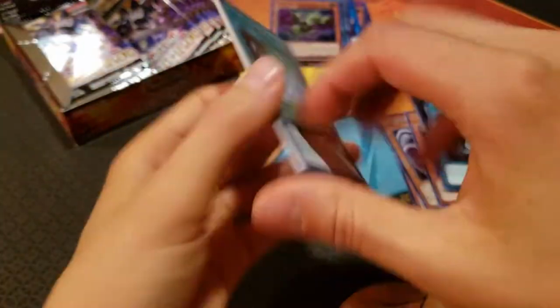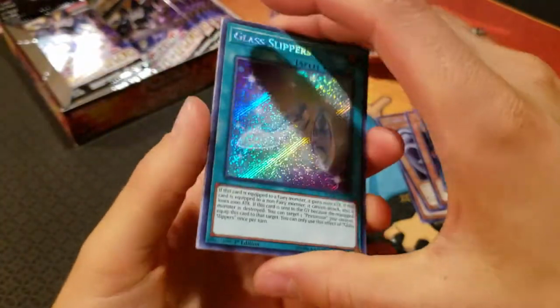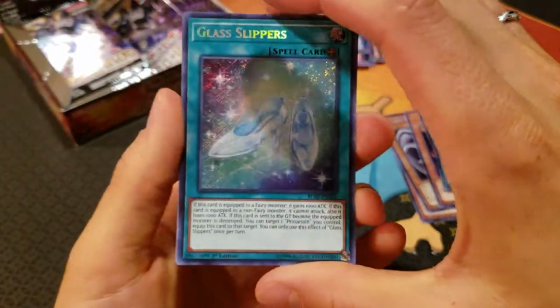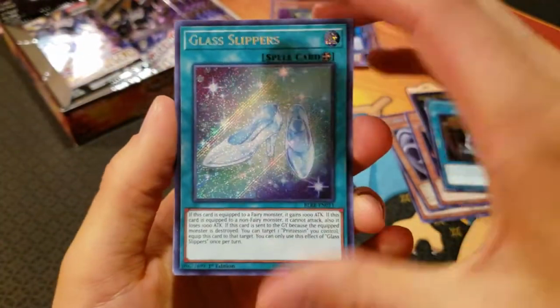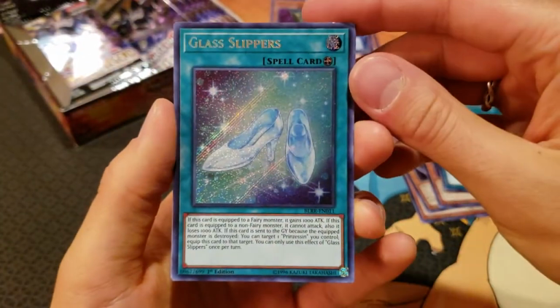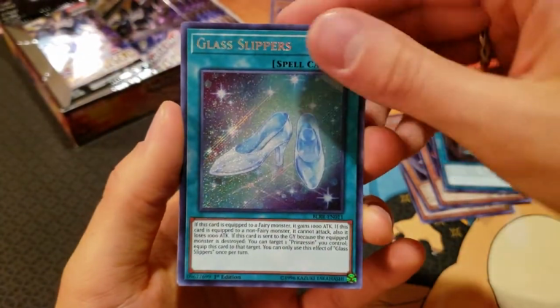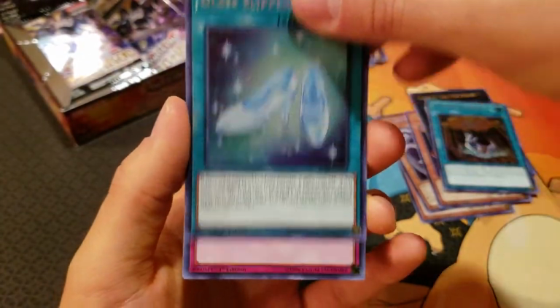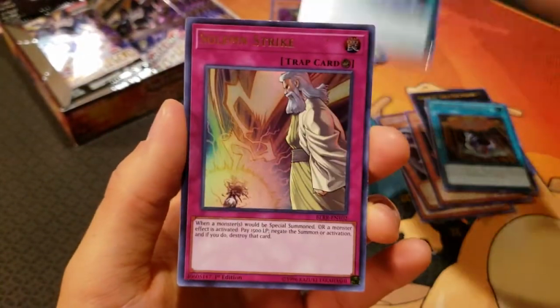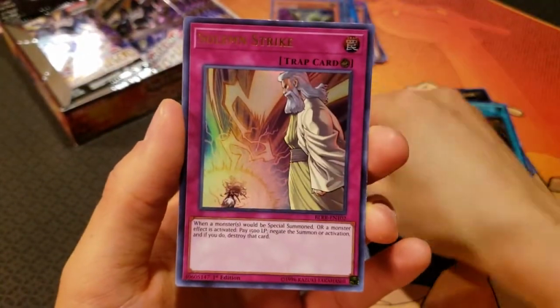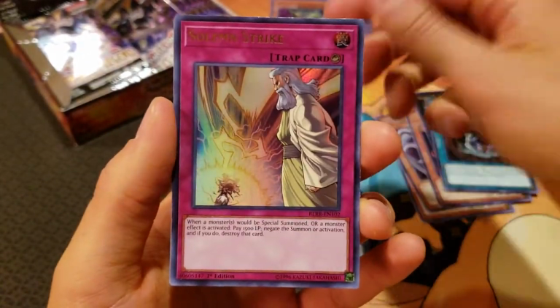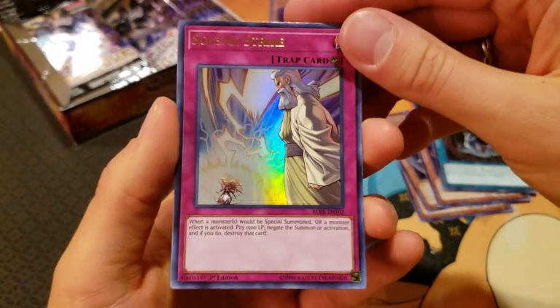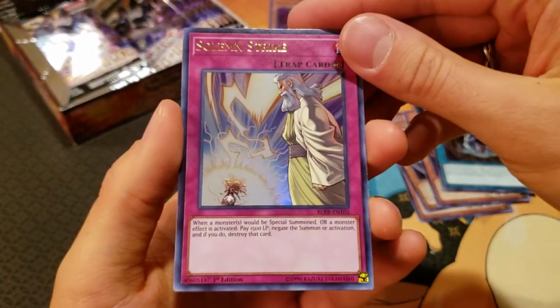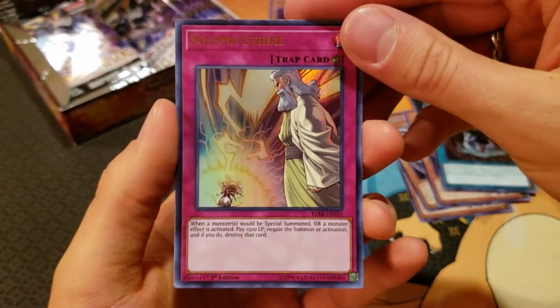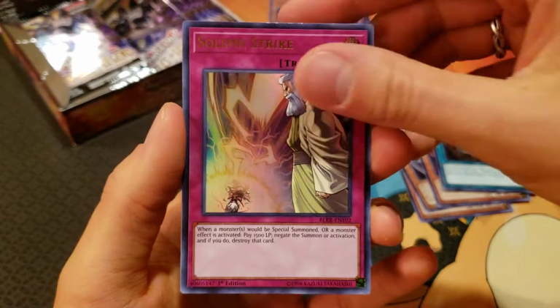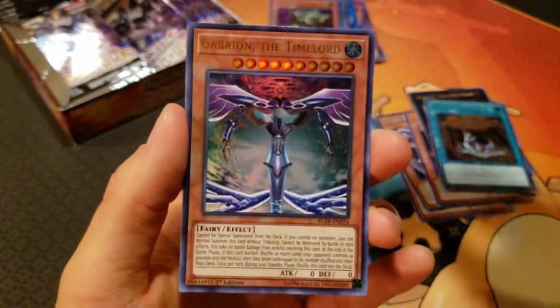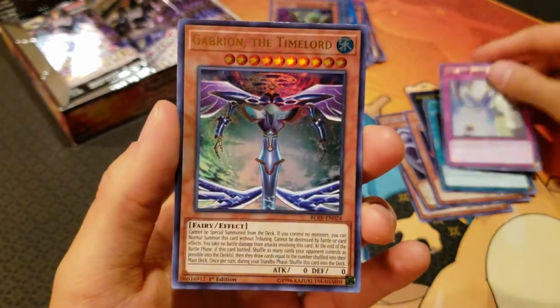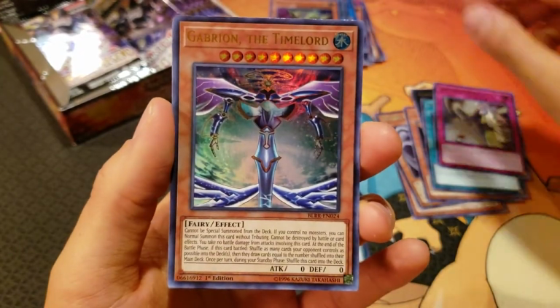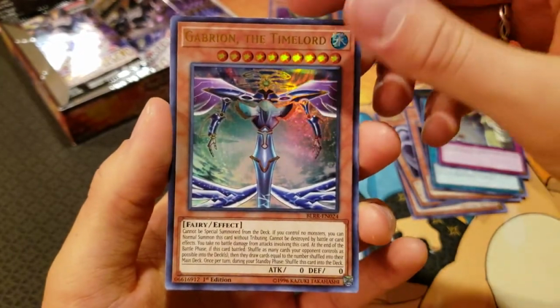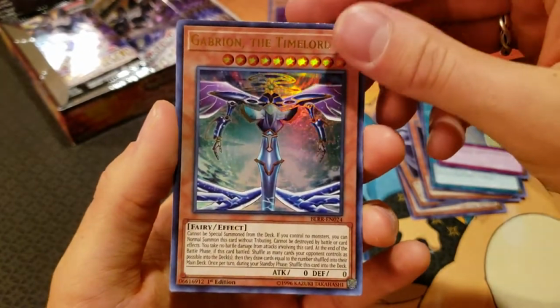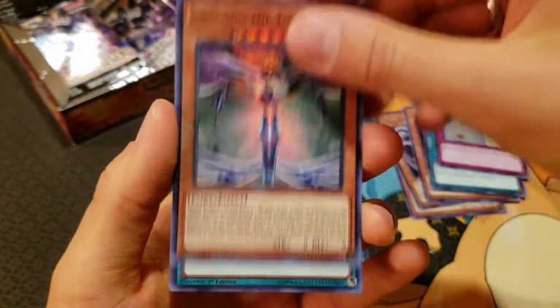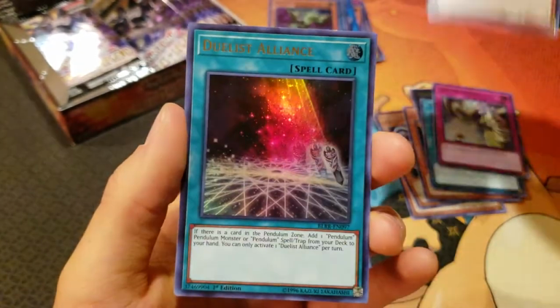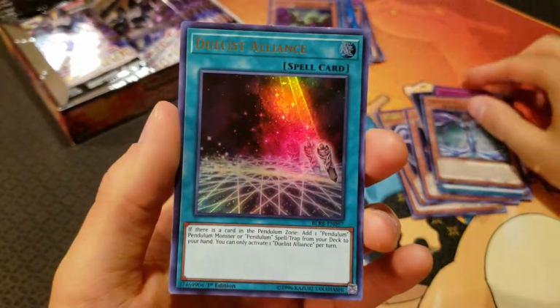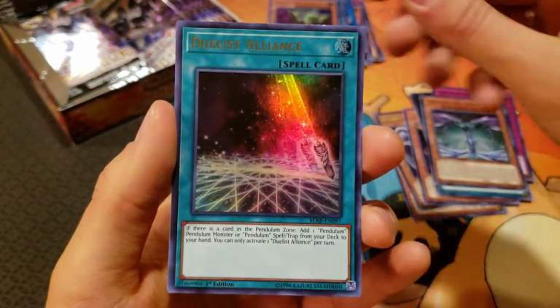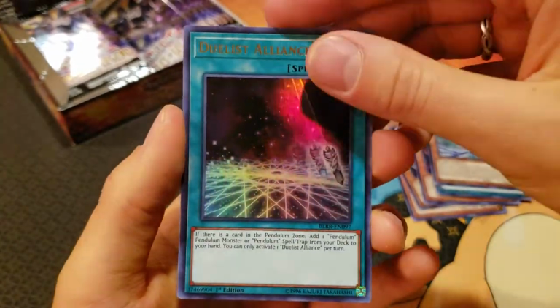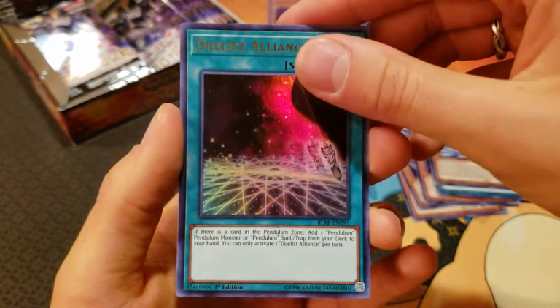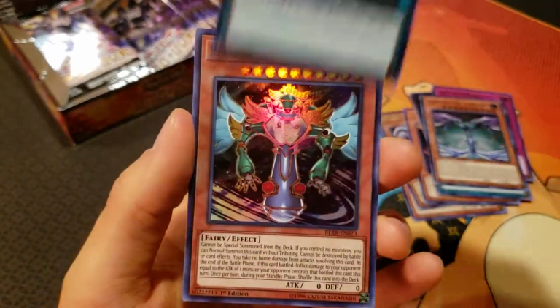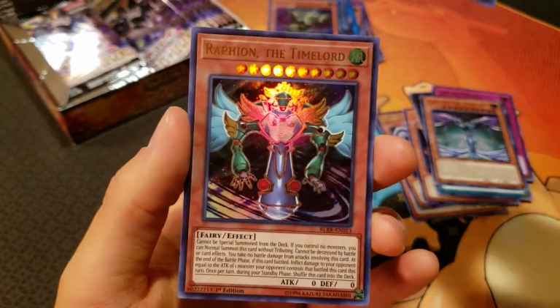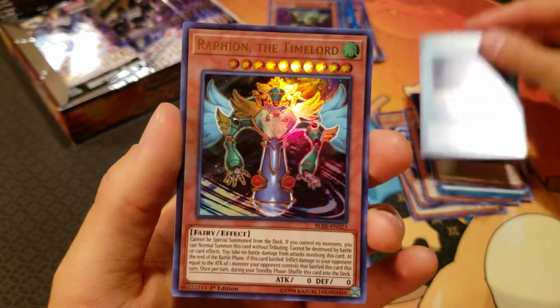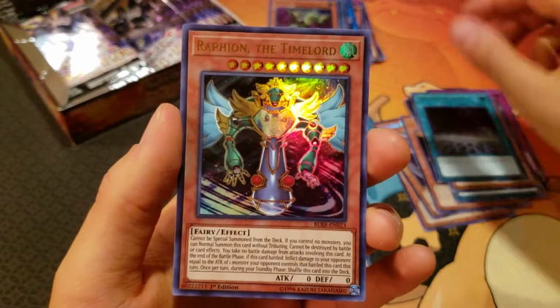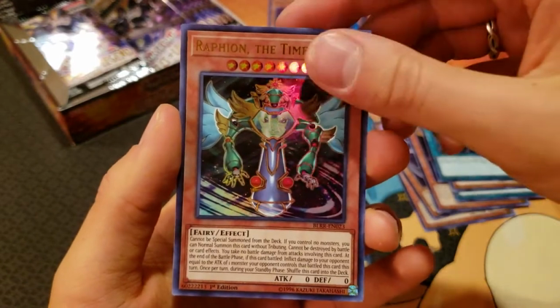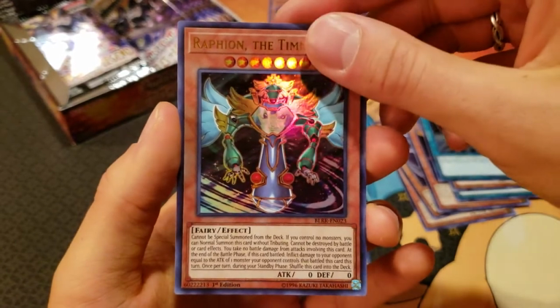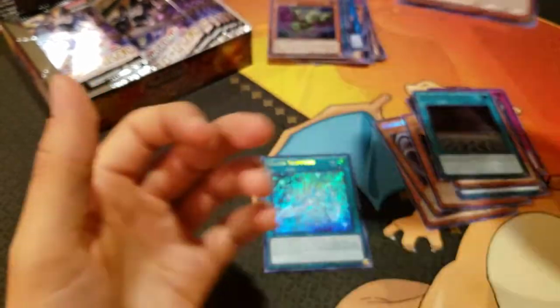We've got Glass Slippers — I remember that from... oh! A Solemn Strike, very nice. Gabrion the Time Lord, Duelist Alliance, and Raphion the Time Lord.